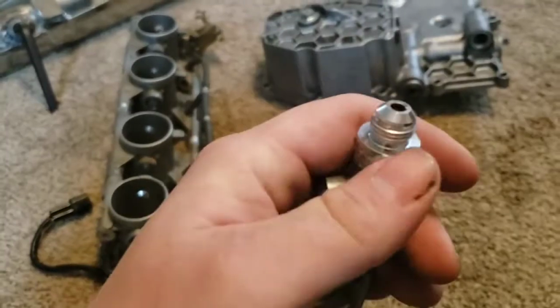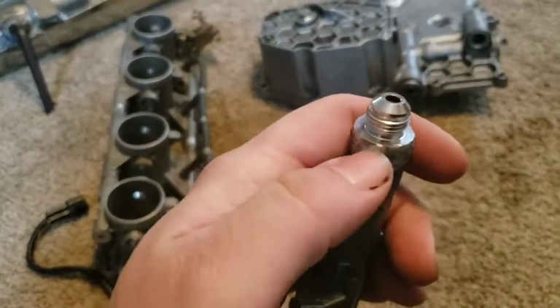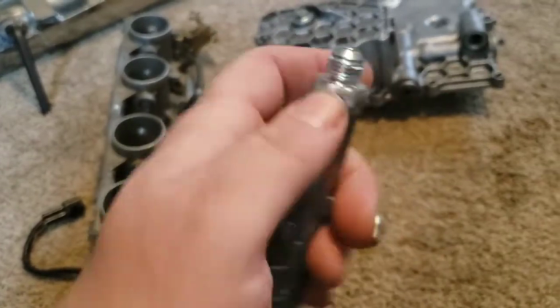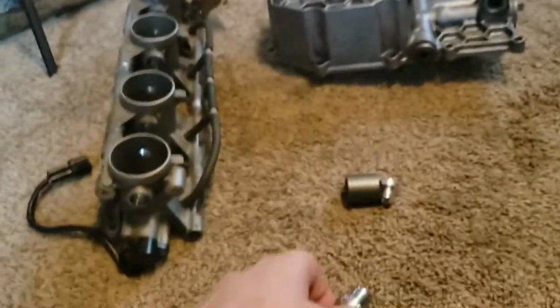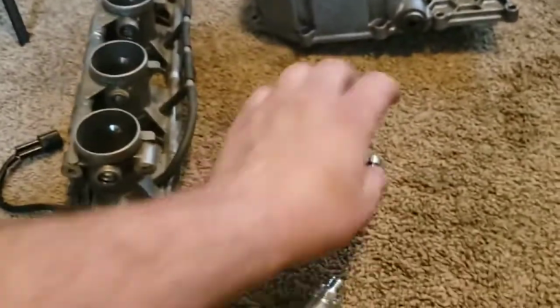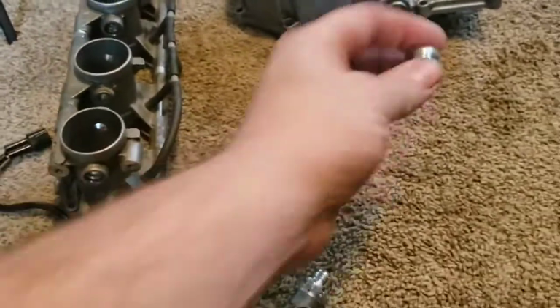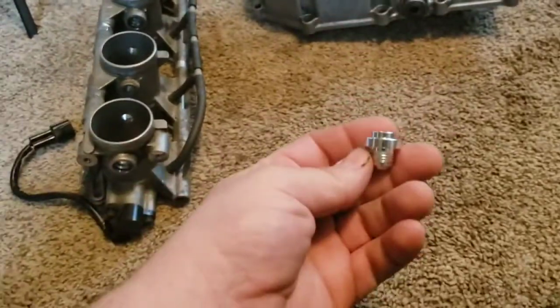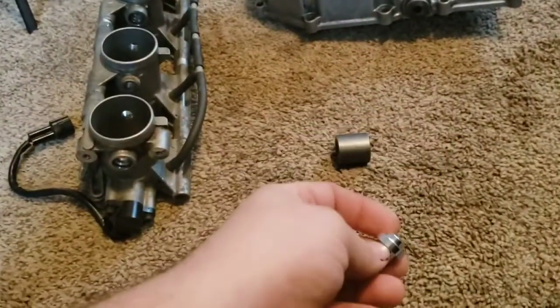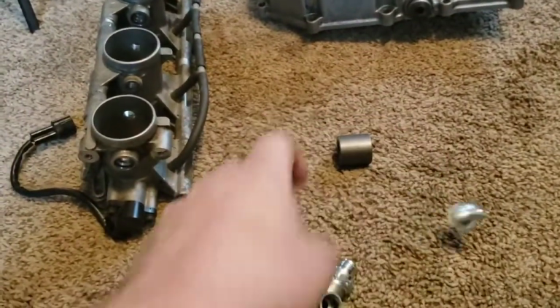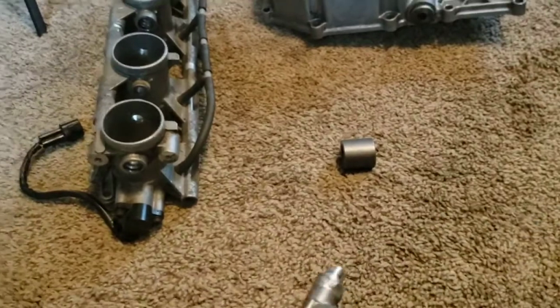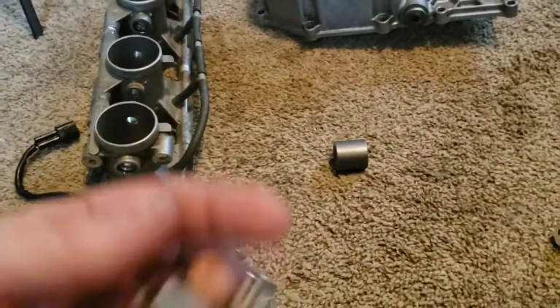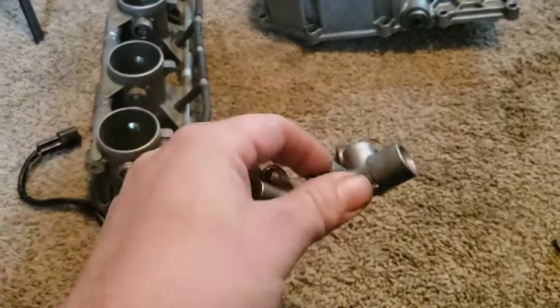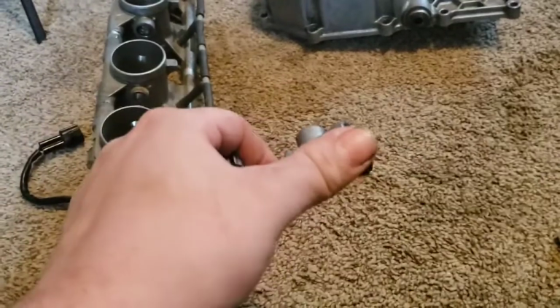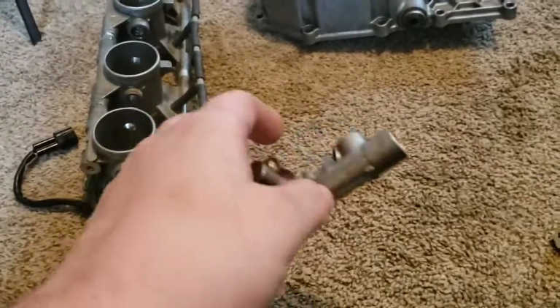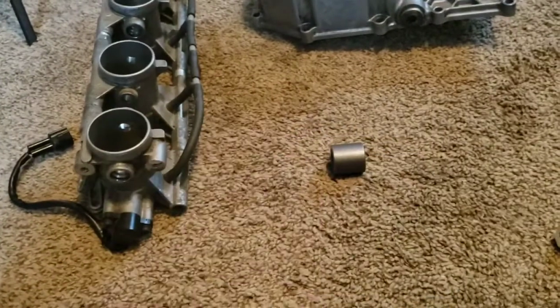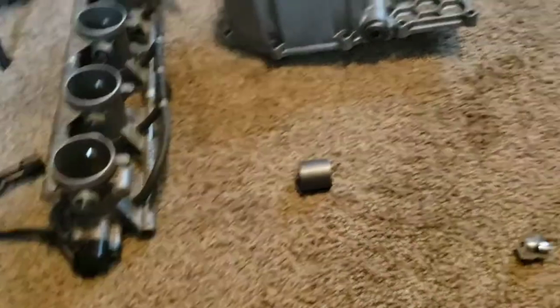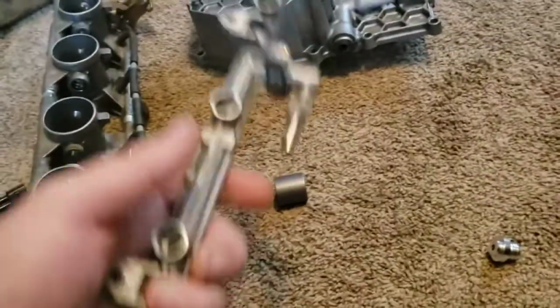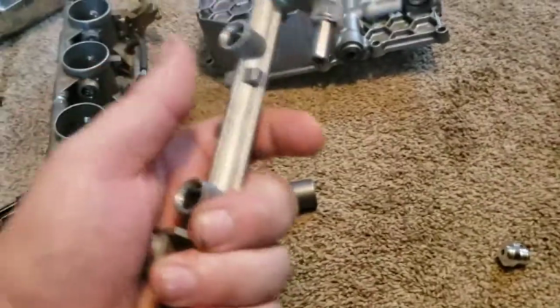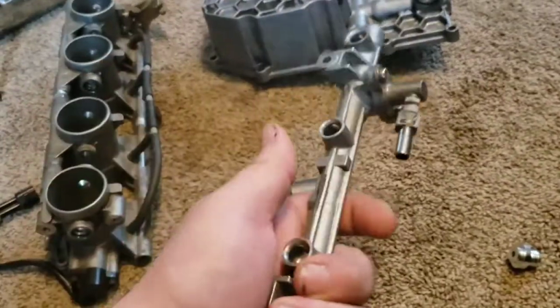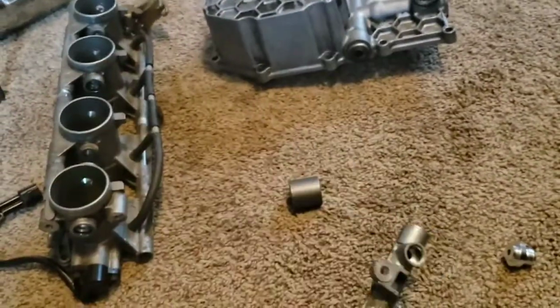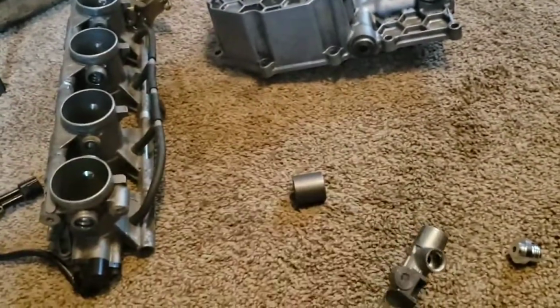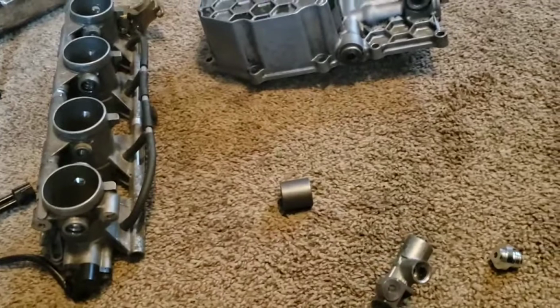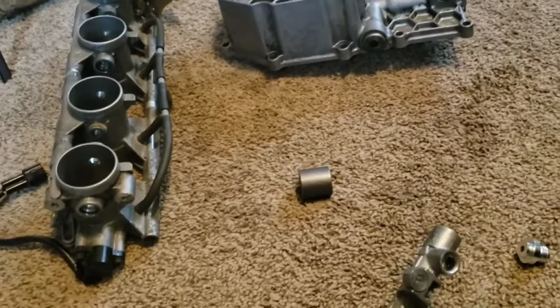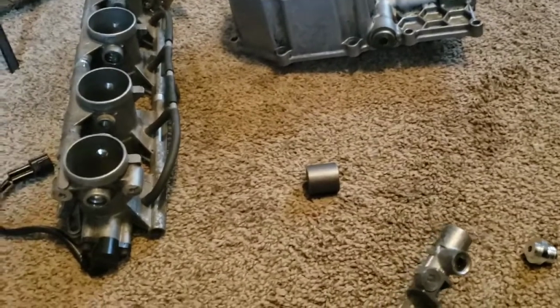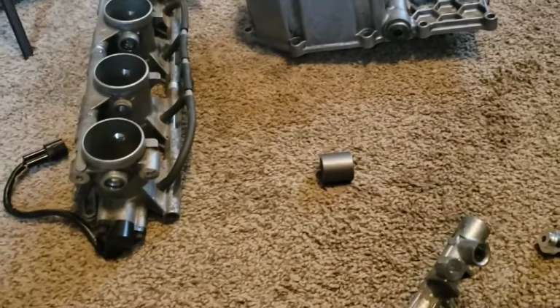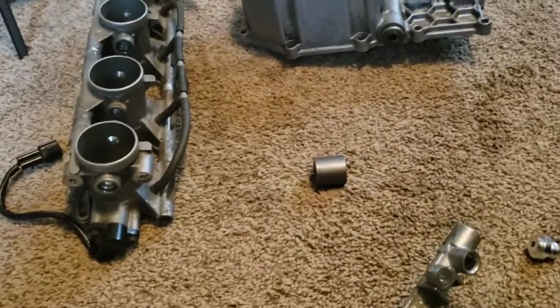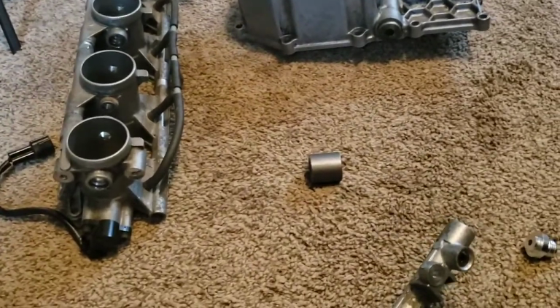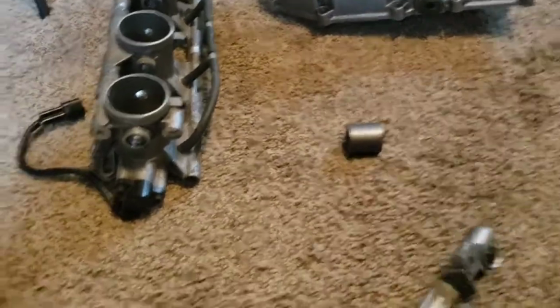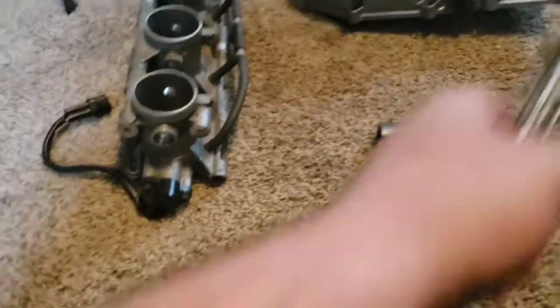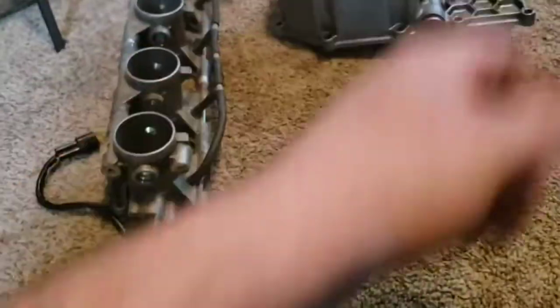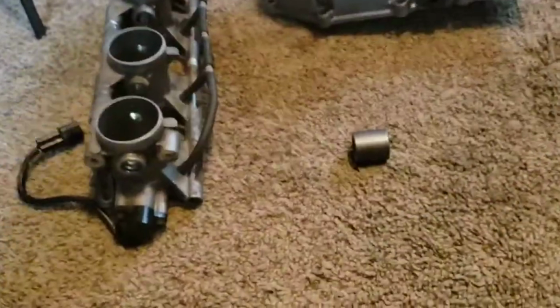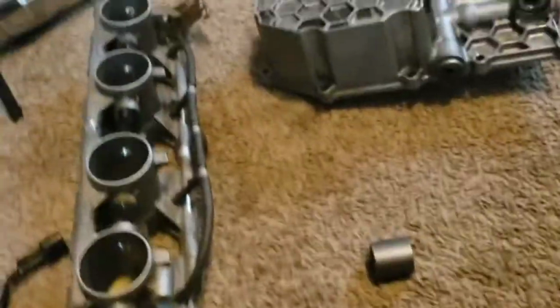I've already got the spare fitting for one end. I need to get an AN dash four for the other end and we'll build that from scratch. I'll show a video on that, hopefully if I remember to record it.